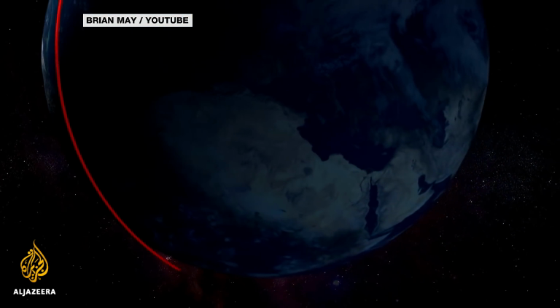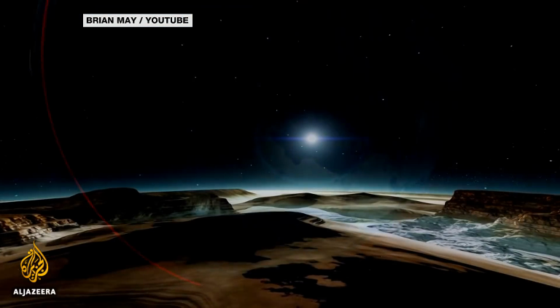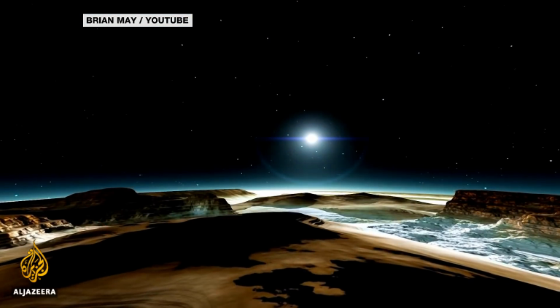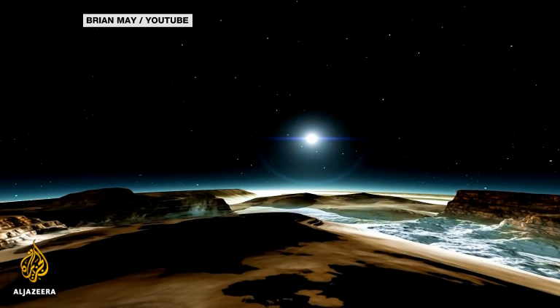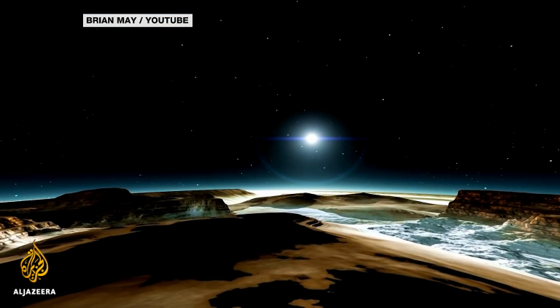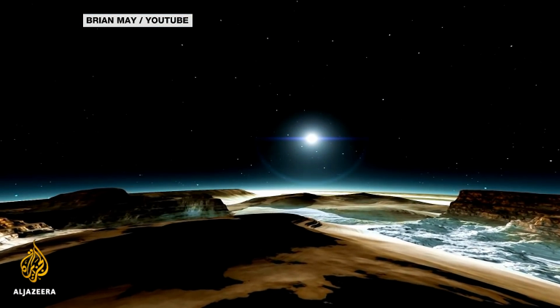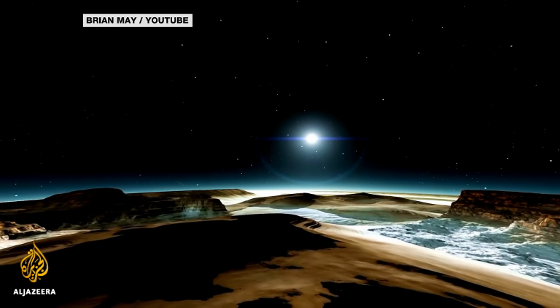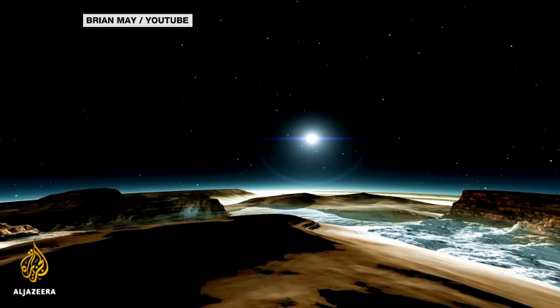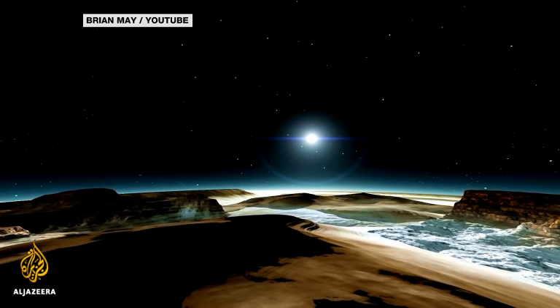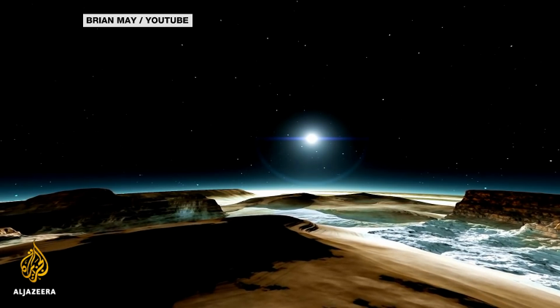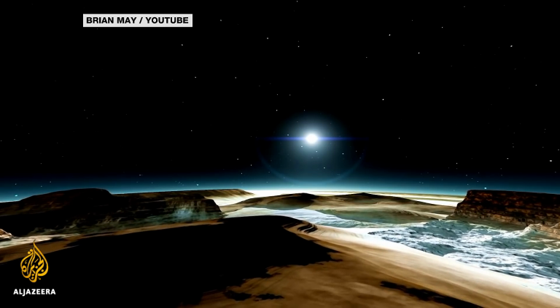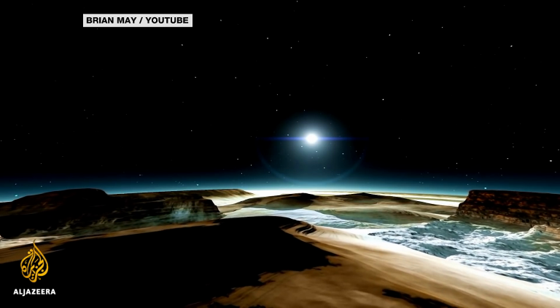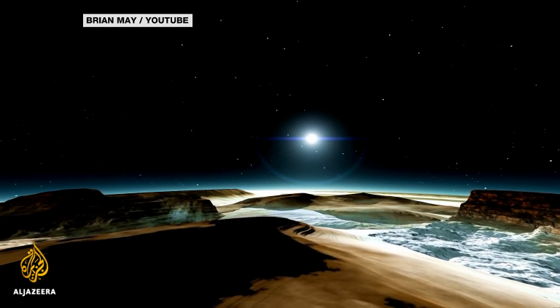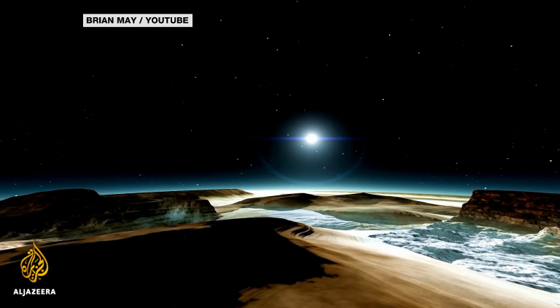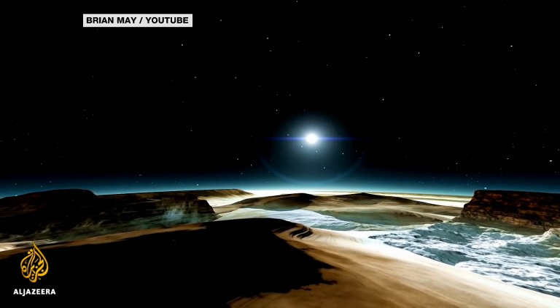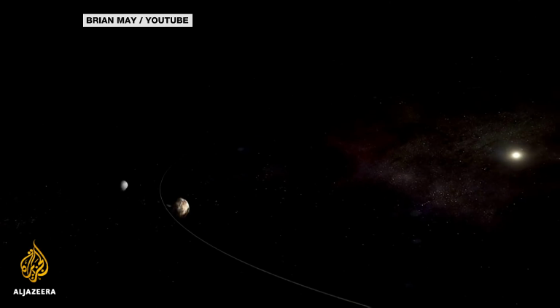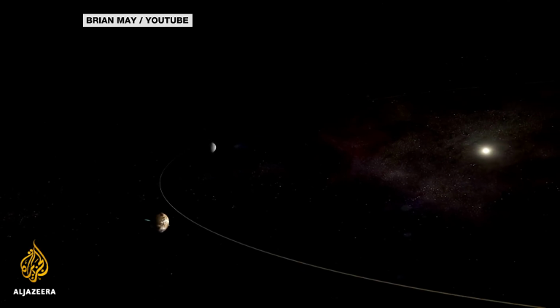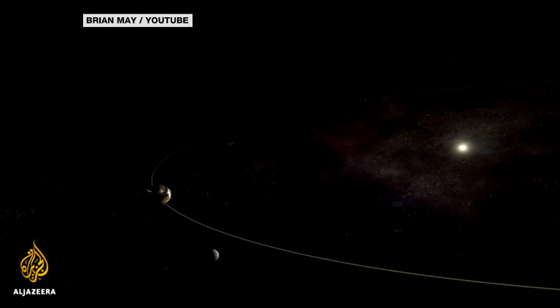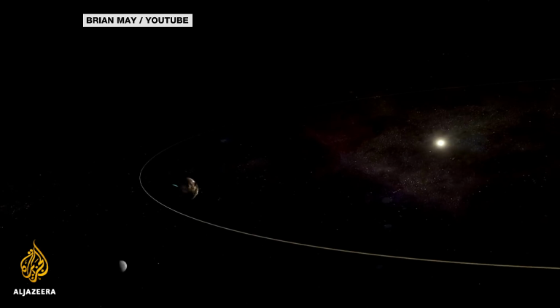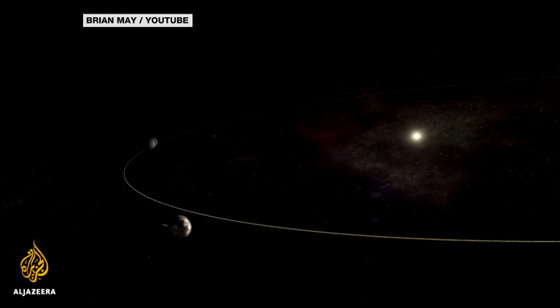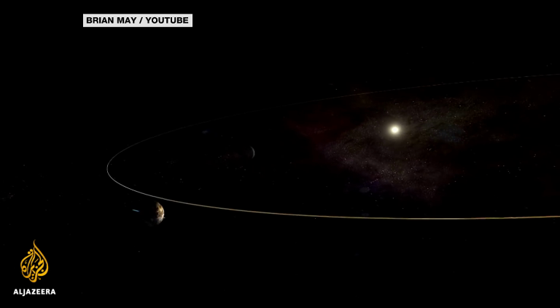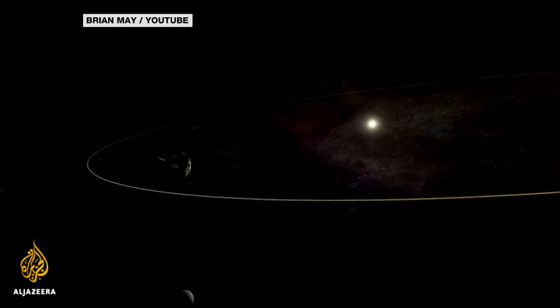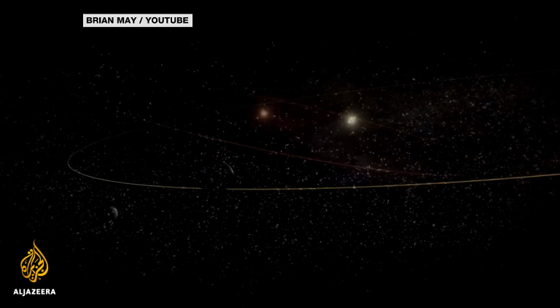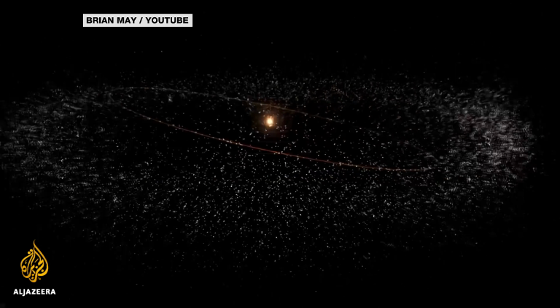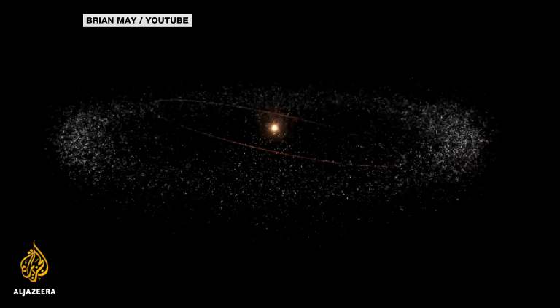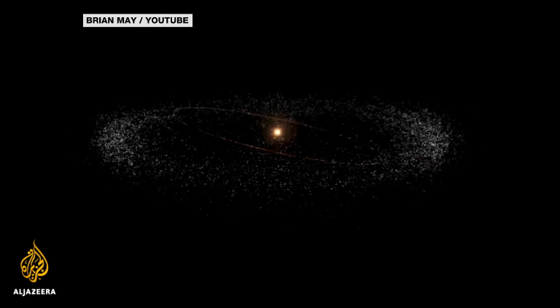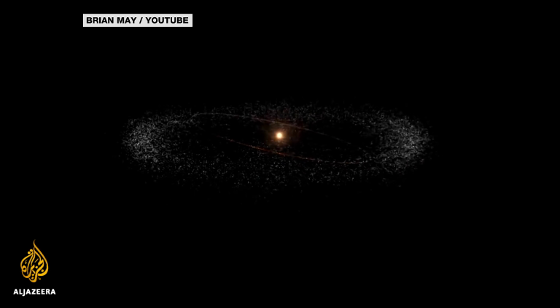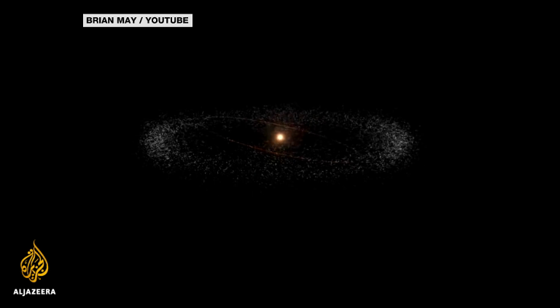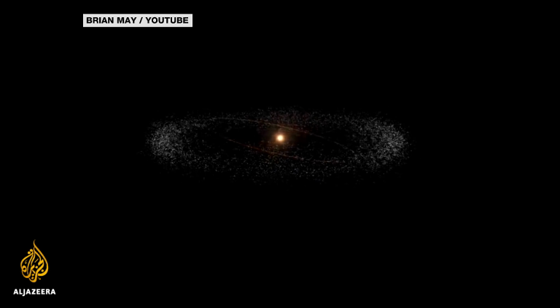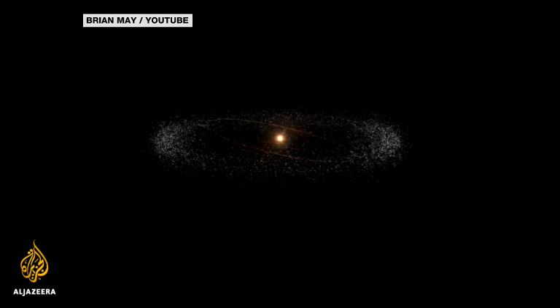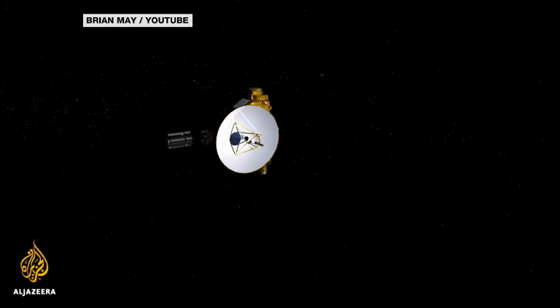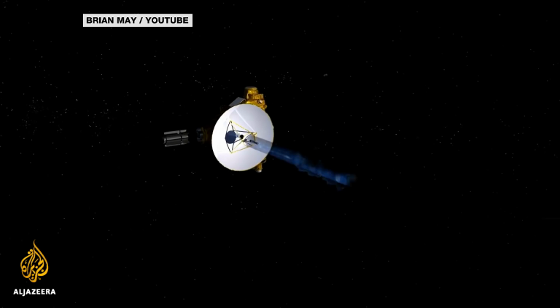Is Ultima Thule one long rock, or two that are touching? Does it have ice or craters? The answers will be clues to understanding the origins of our solar system. Heidi Jo Castro, Al Jazeera, Washington.